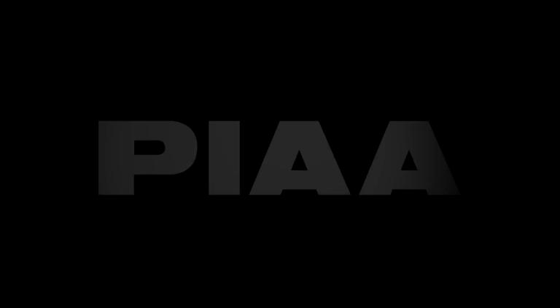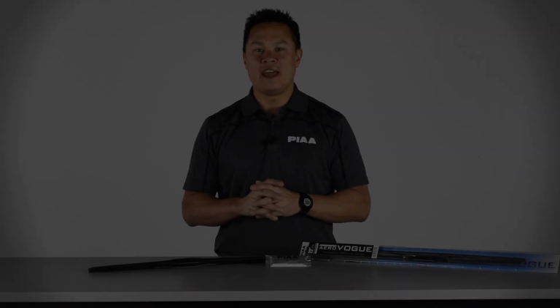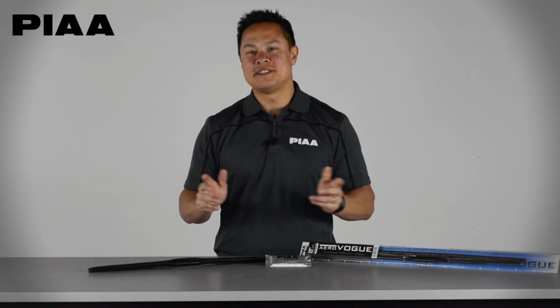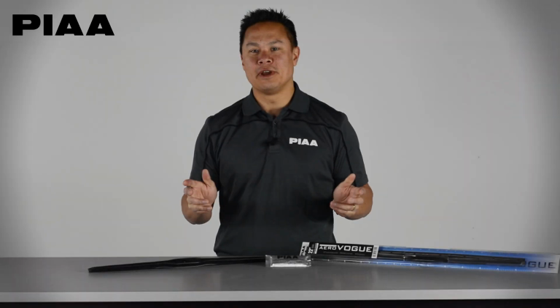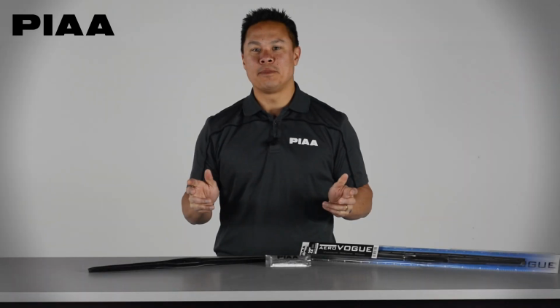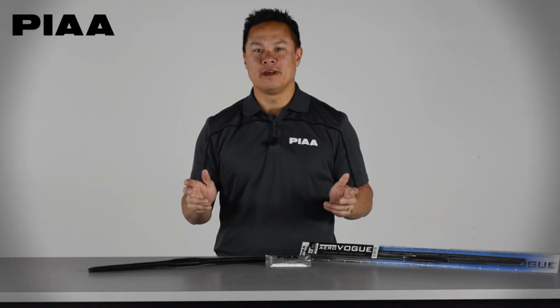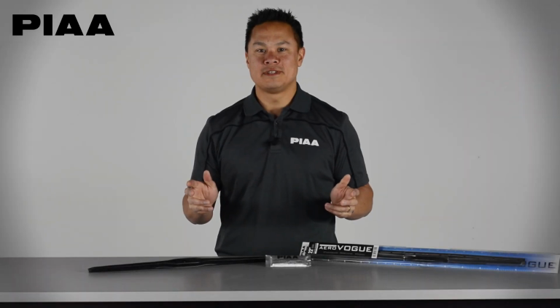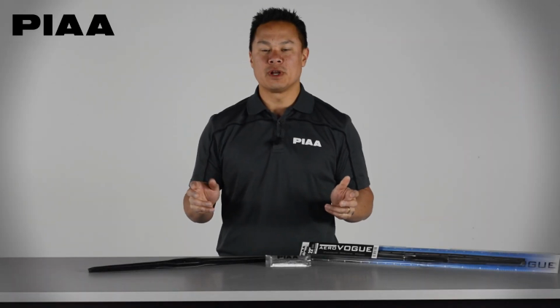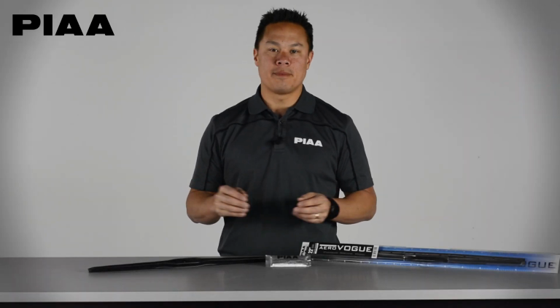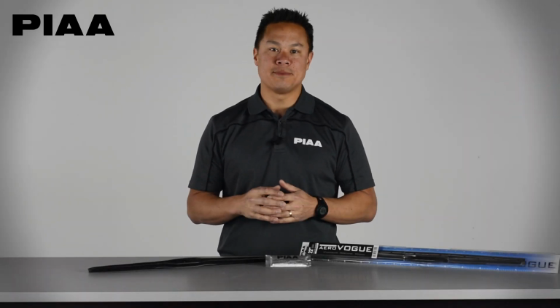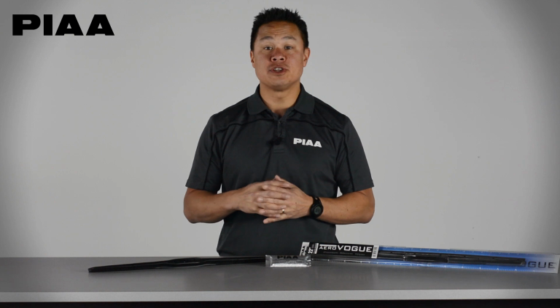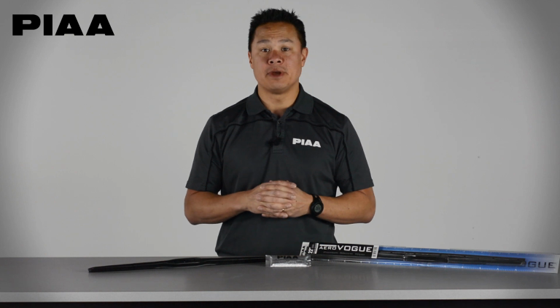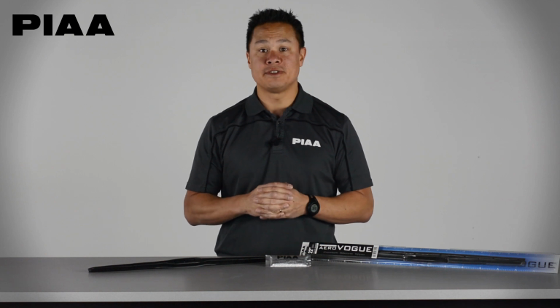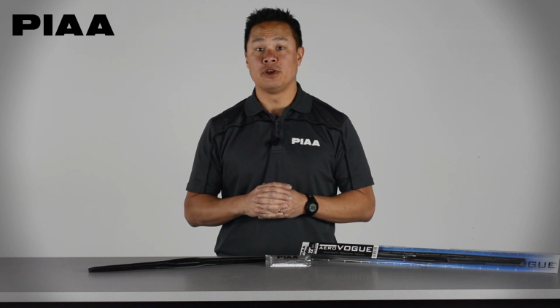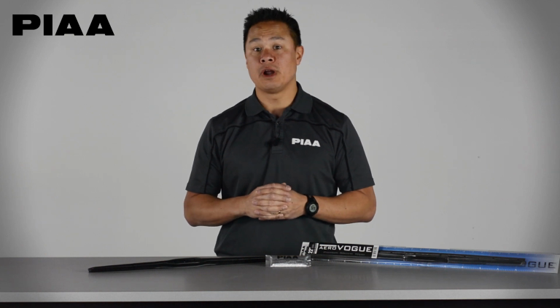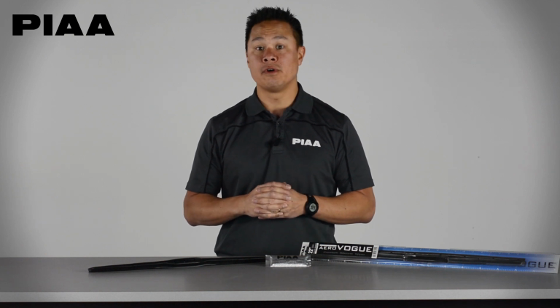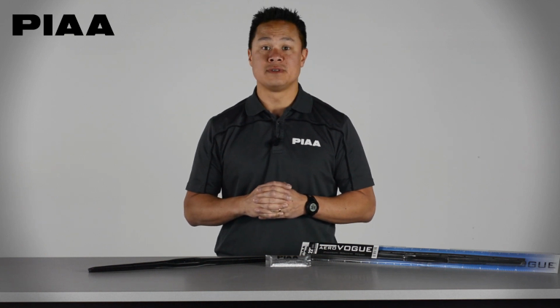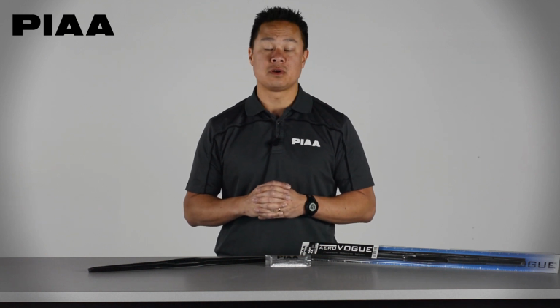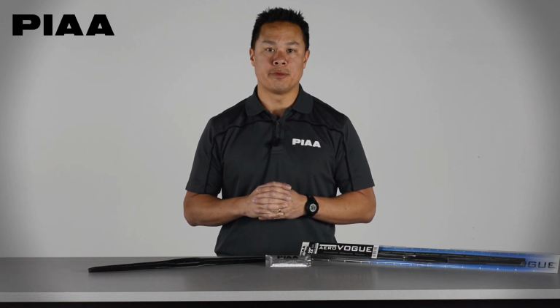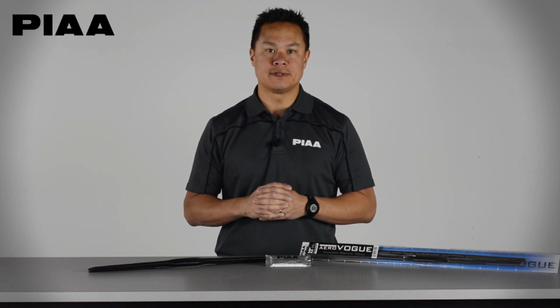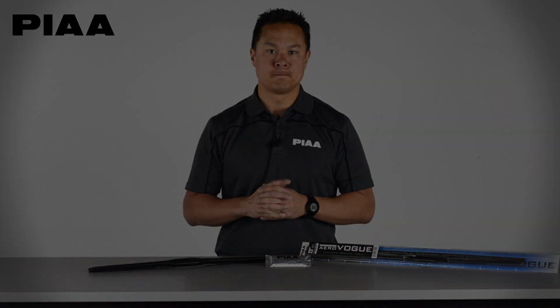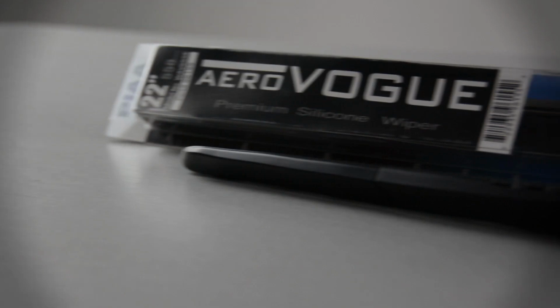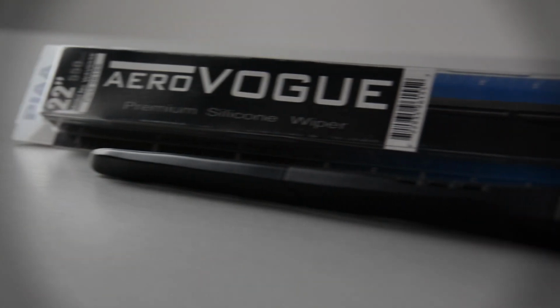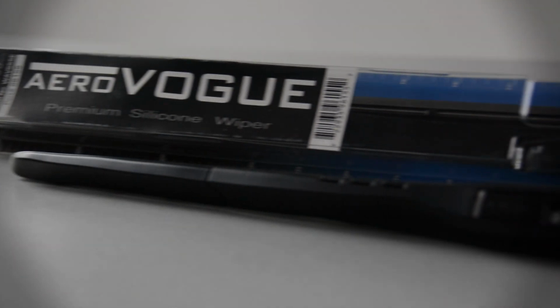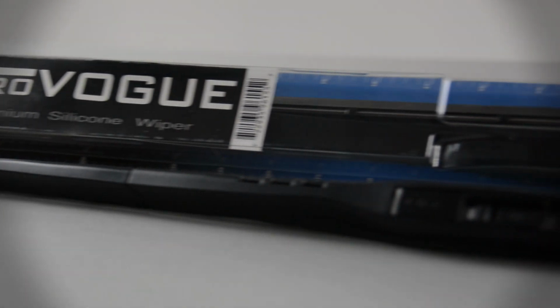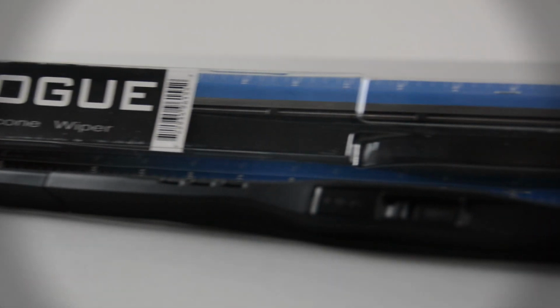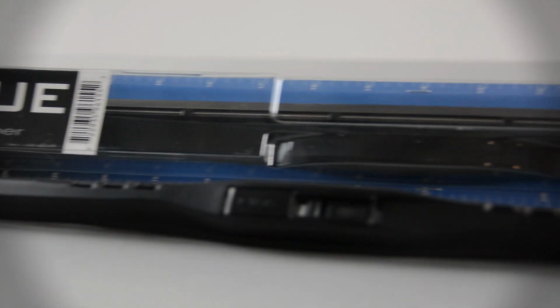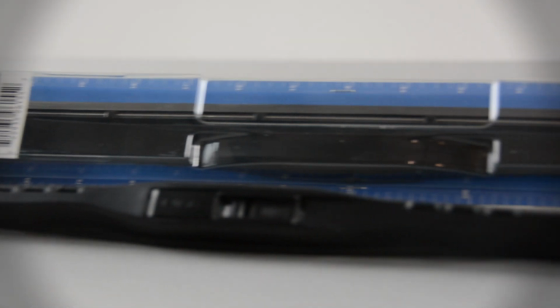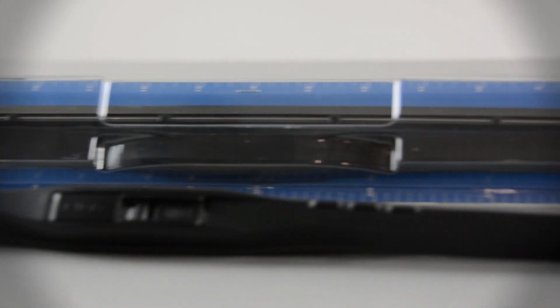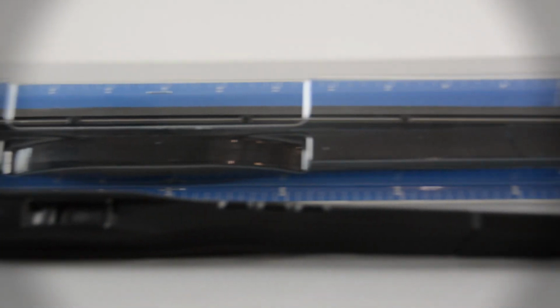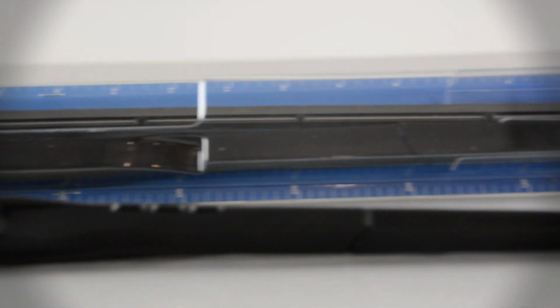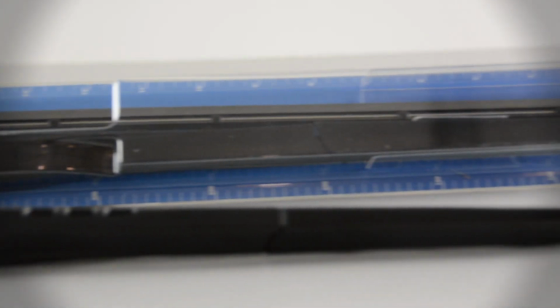Hey guys, Dino here from PIA. Today we're going to talk about some of the features and benefits of our new AeroVogue silicone wiper blades. These wiper blades were designed with performance and functionality in mind.